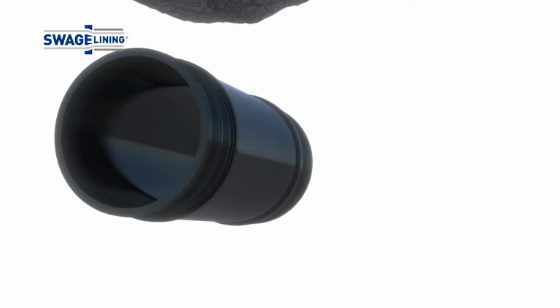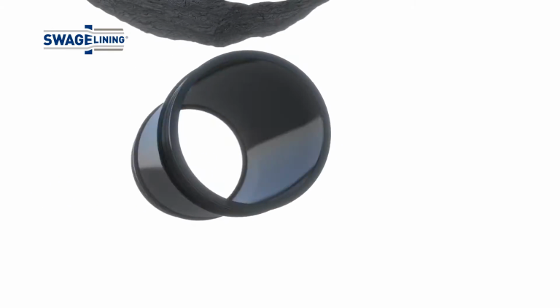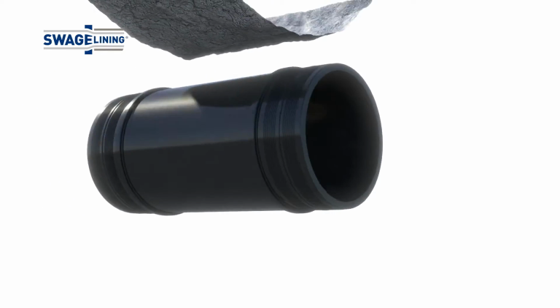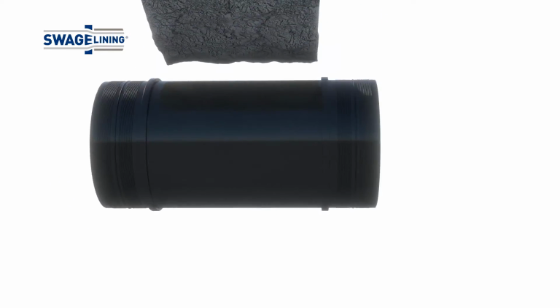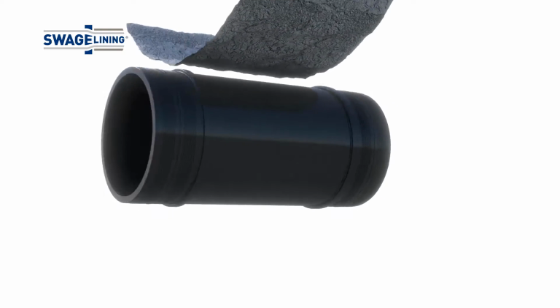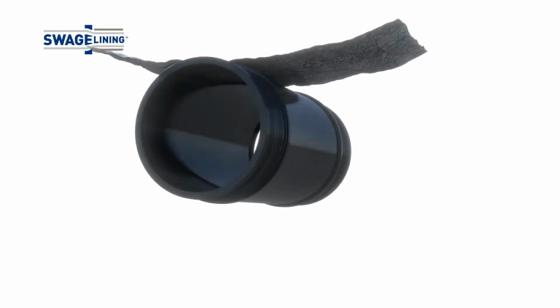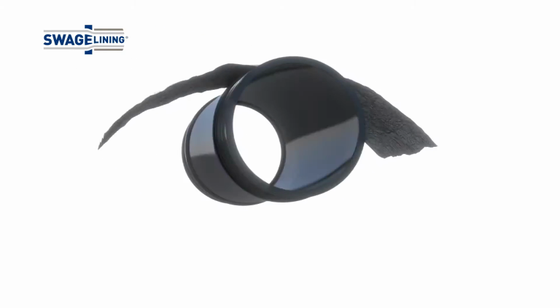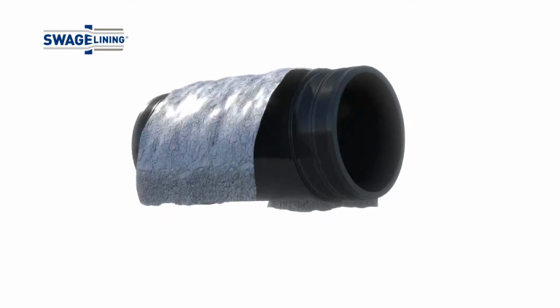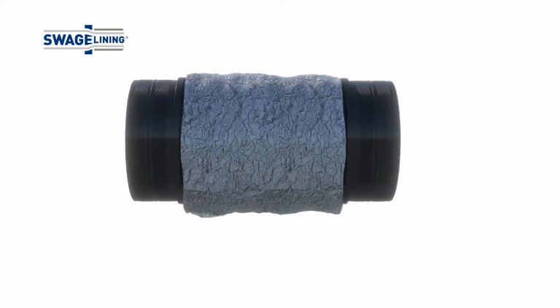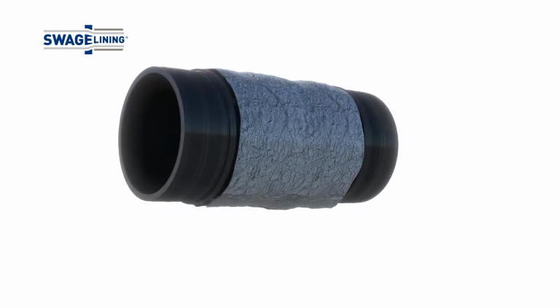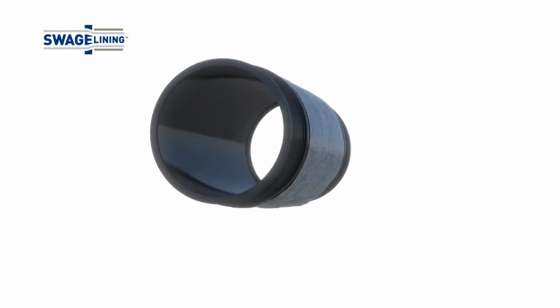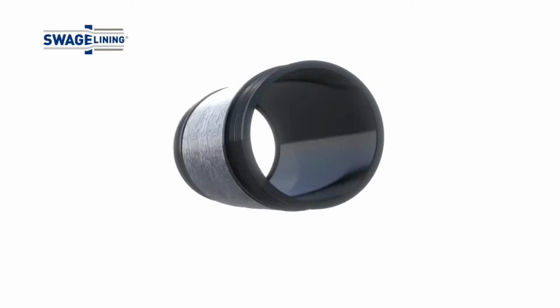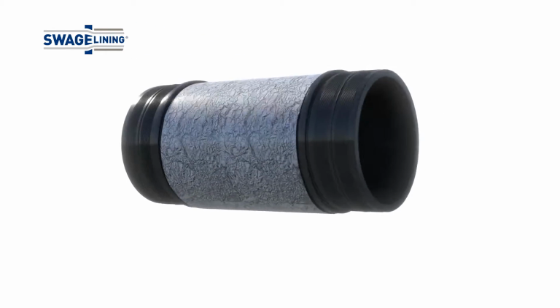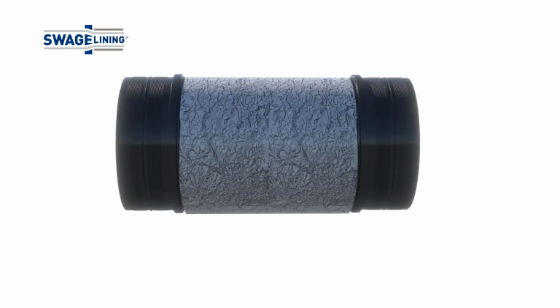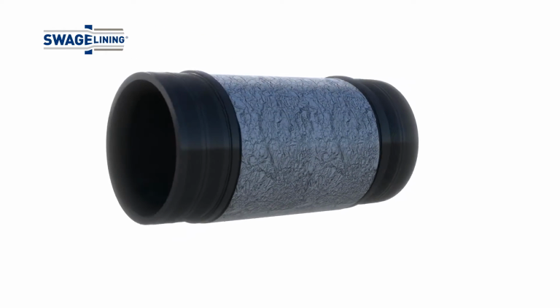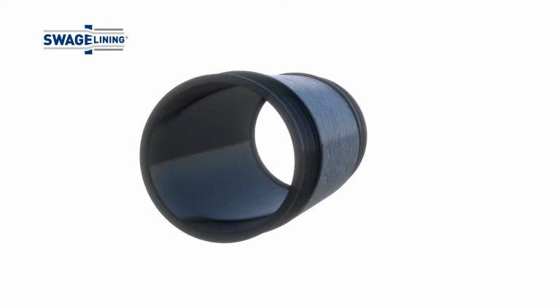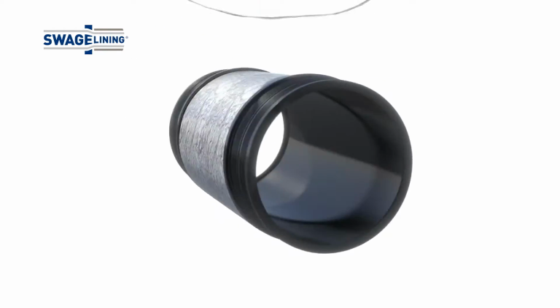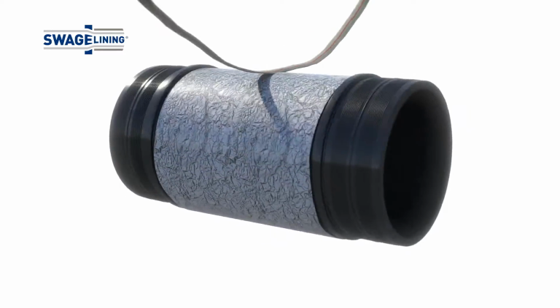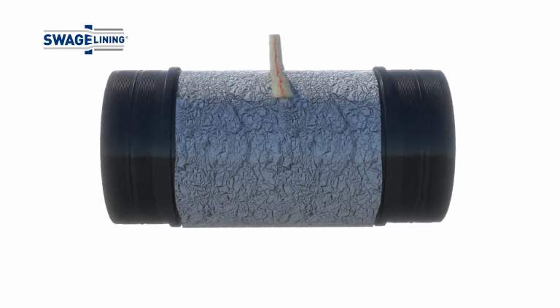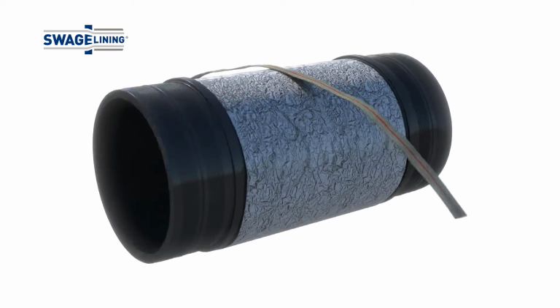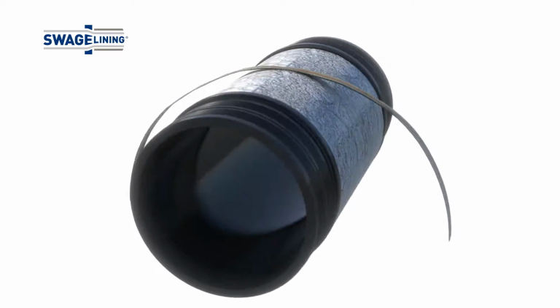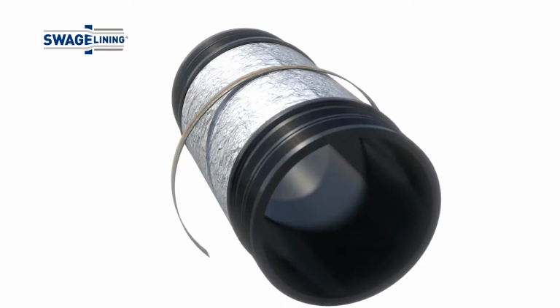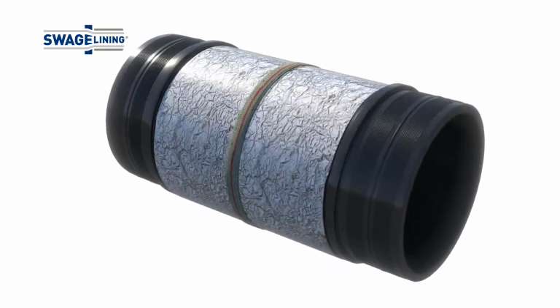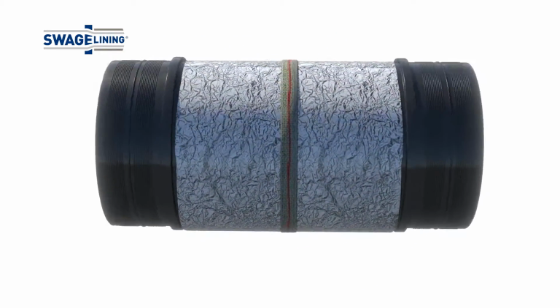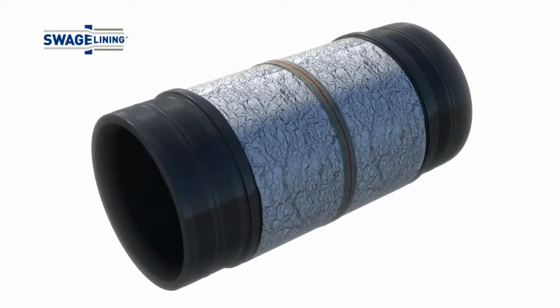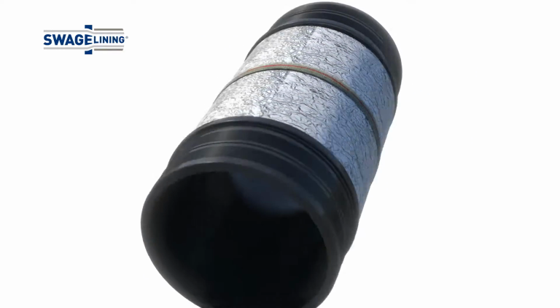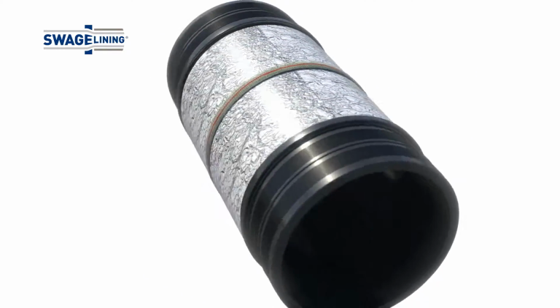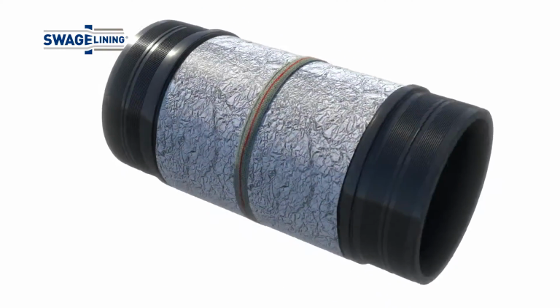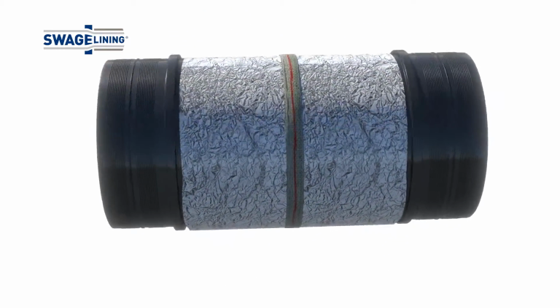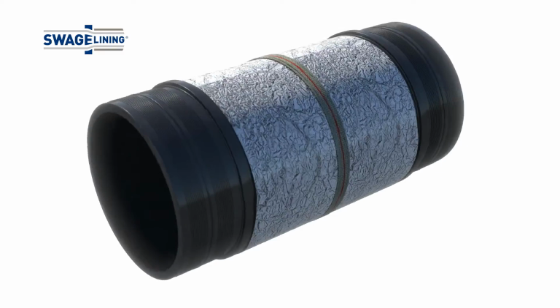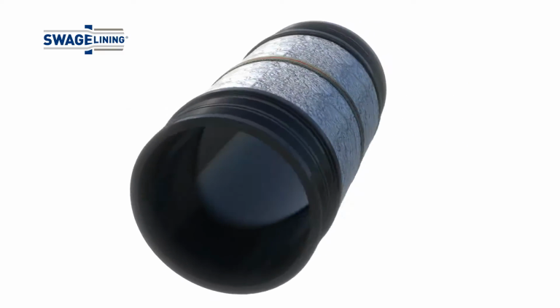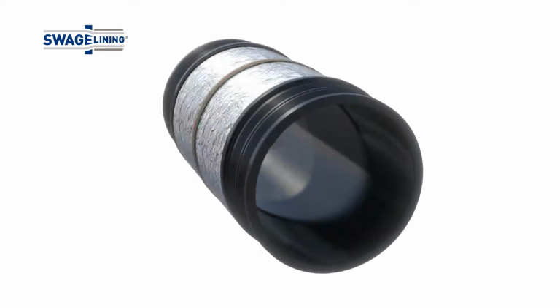To protect the polymer from the intense heat generated by the girth welding process used to complete the tie-in welding, which may reach up to 1200 degrees Celsius, insulation material is provided over the heat affected area.